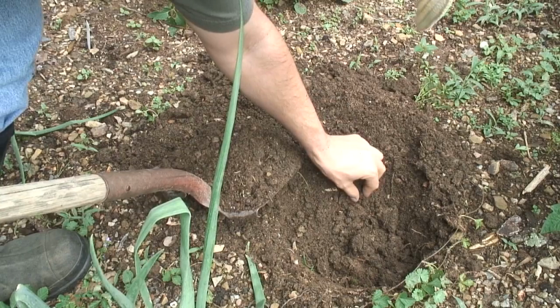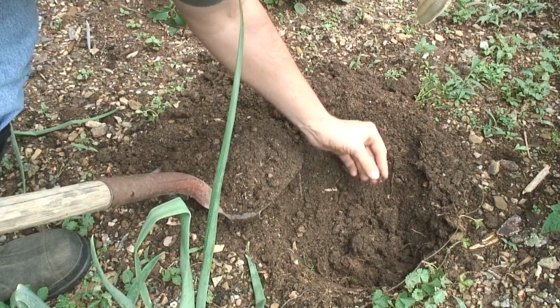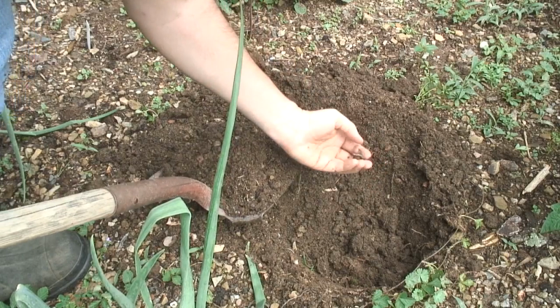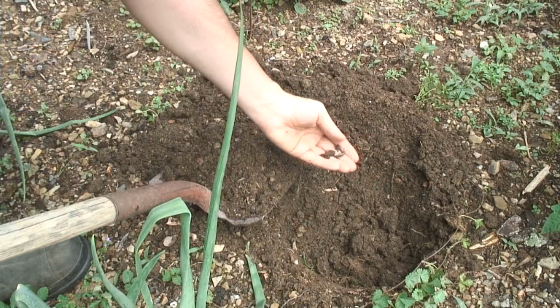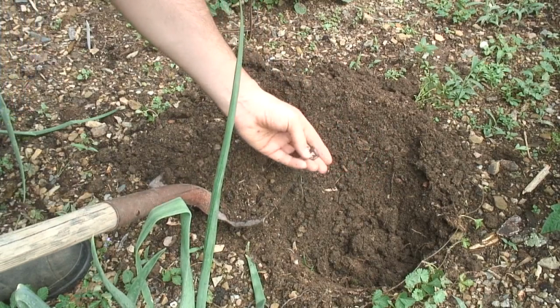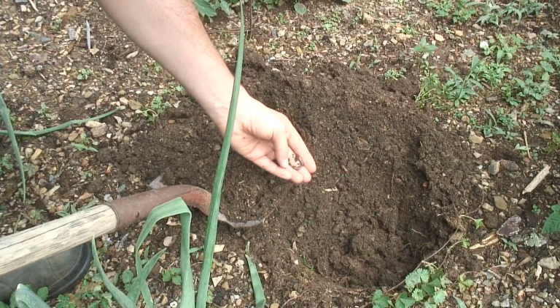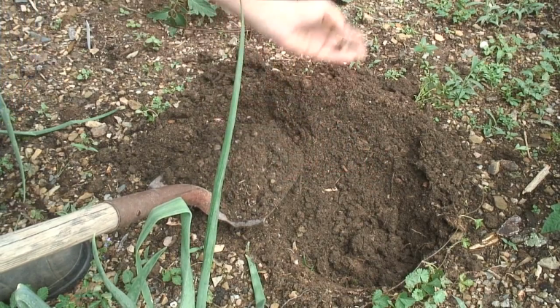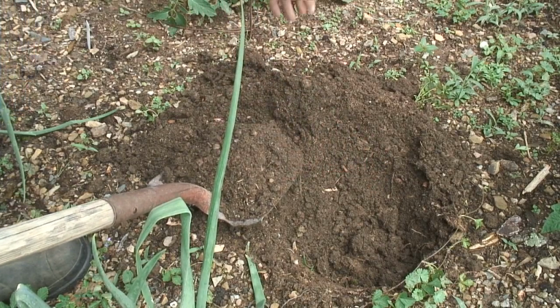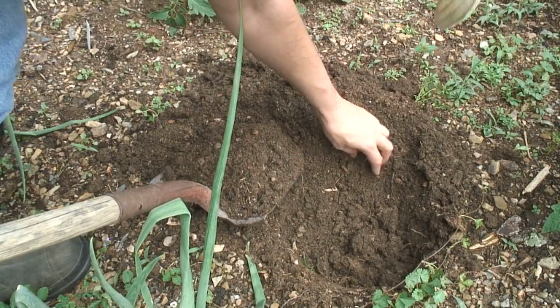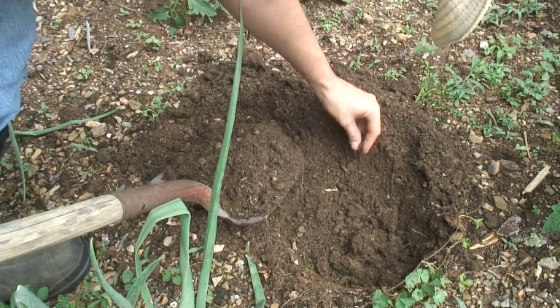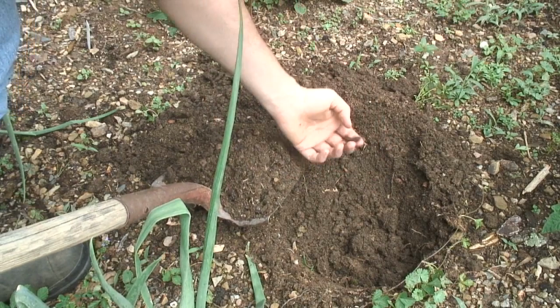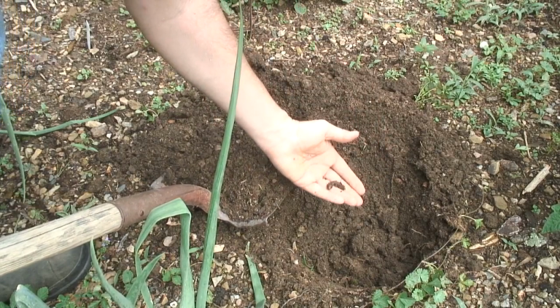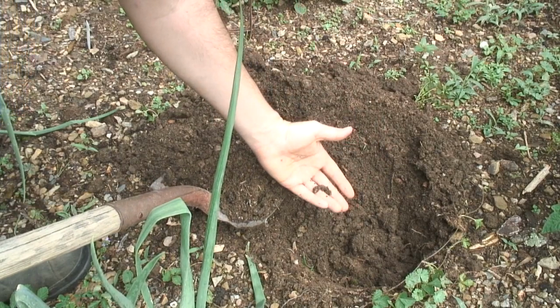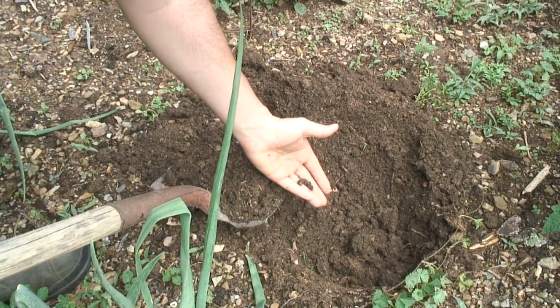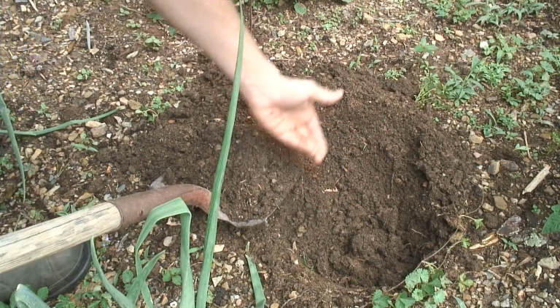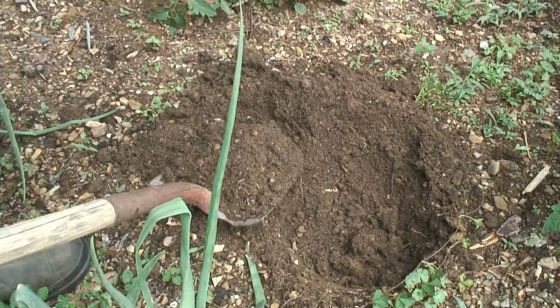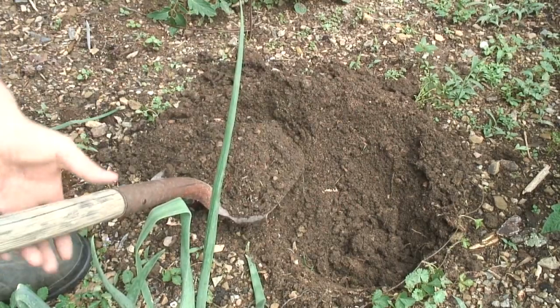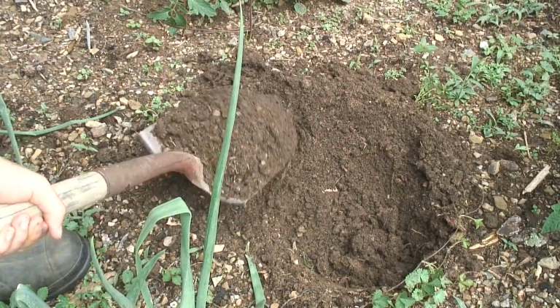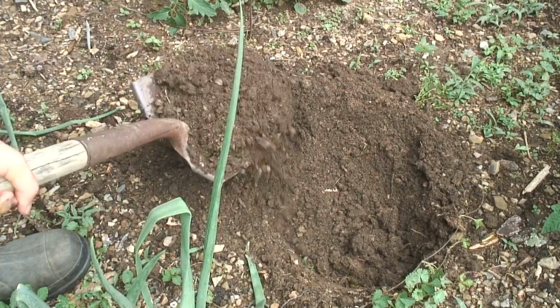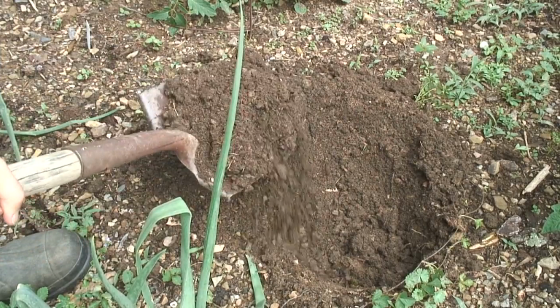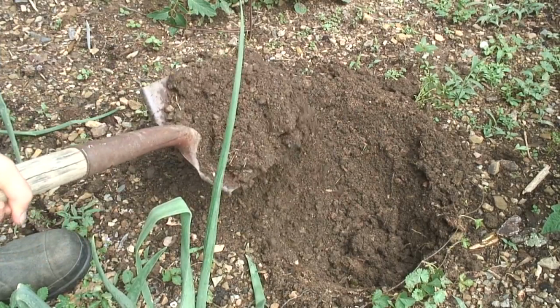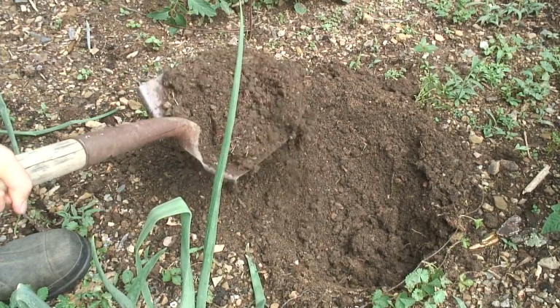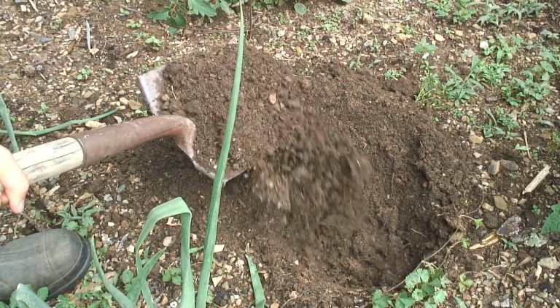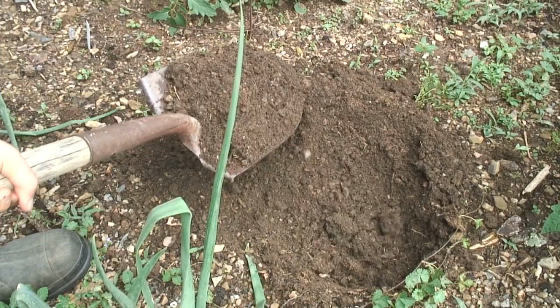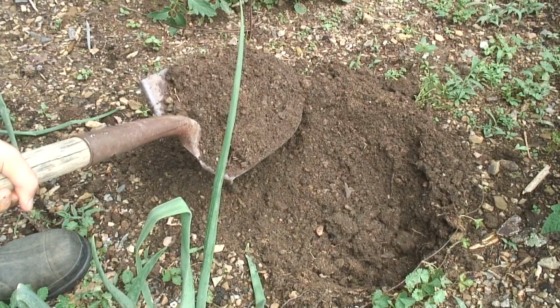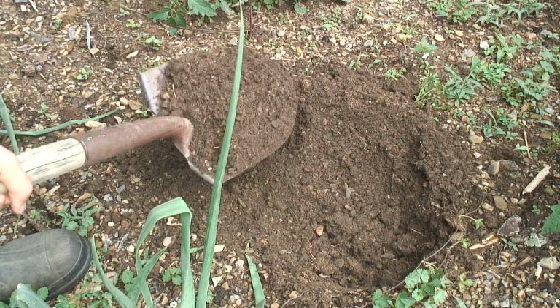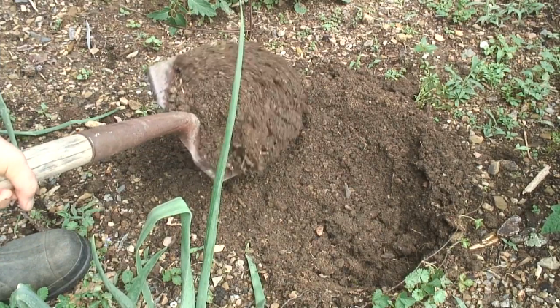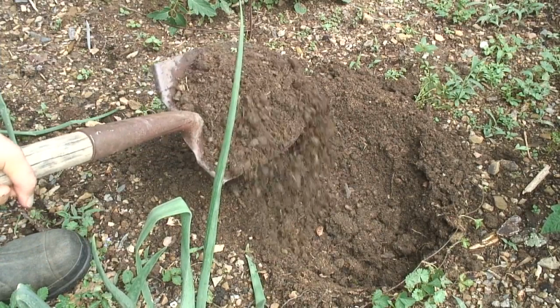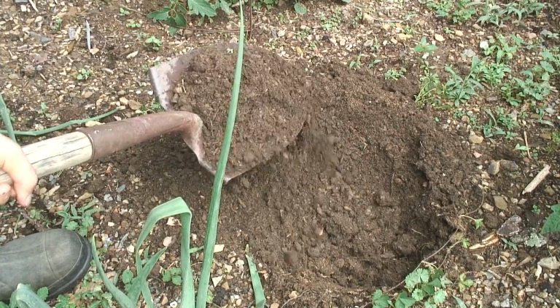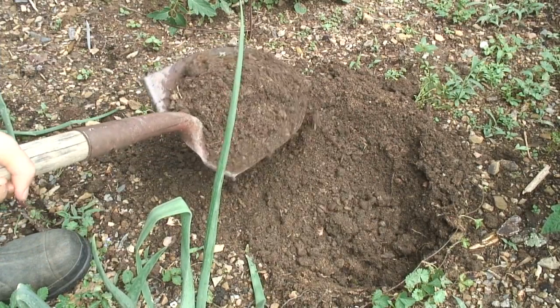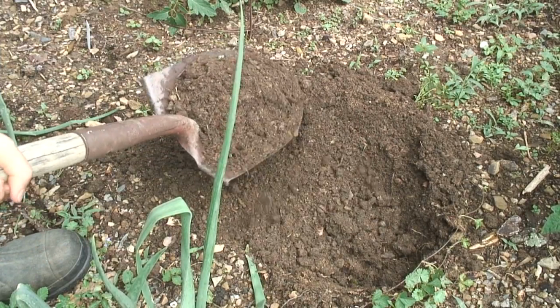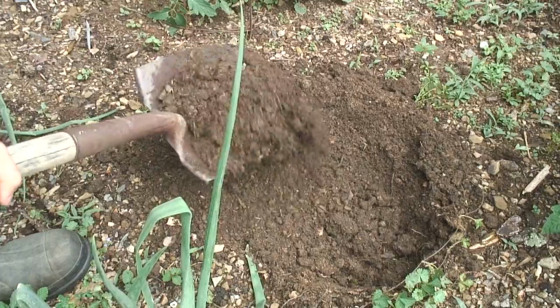Looks like another worm — another worm. I'm going to let them stay in there. I hope they're not eating the roots.